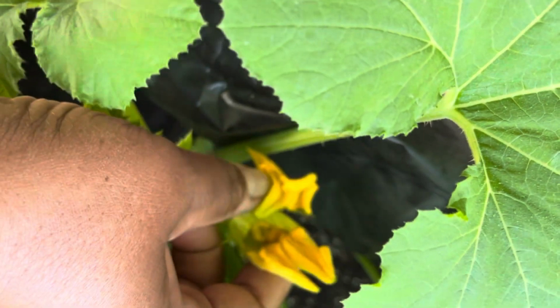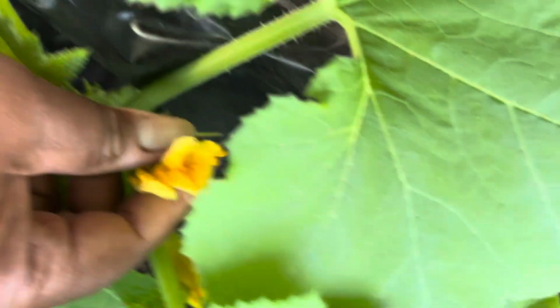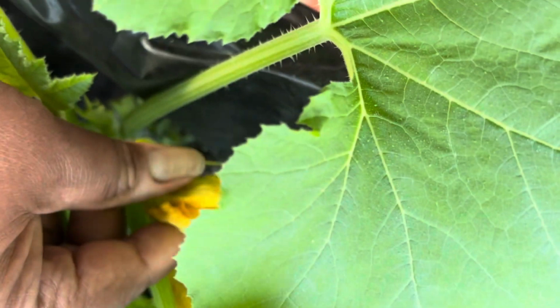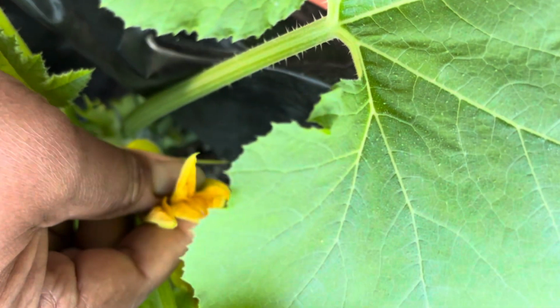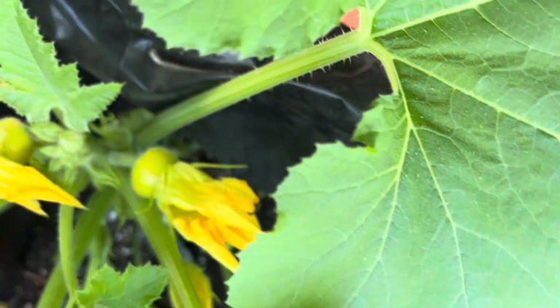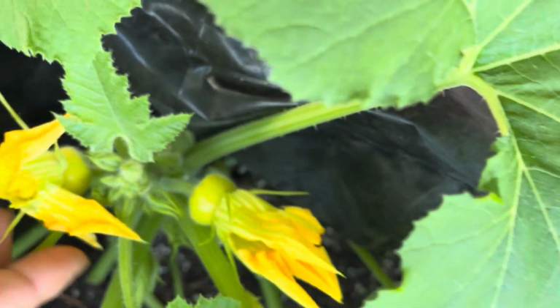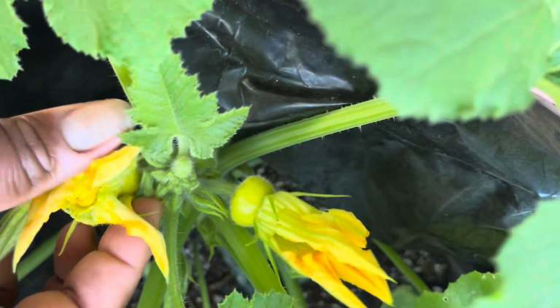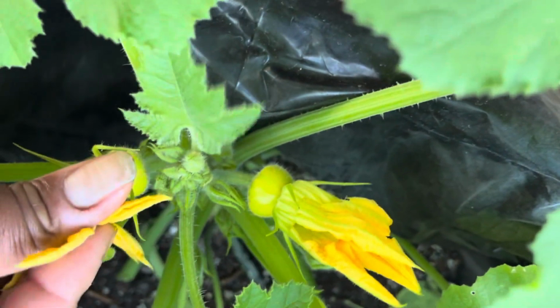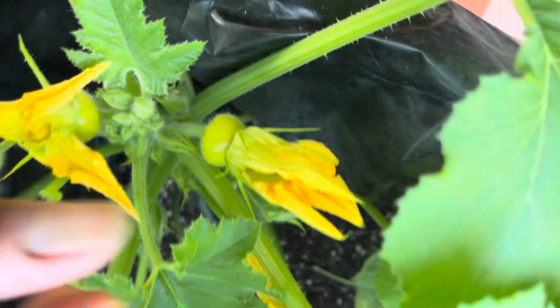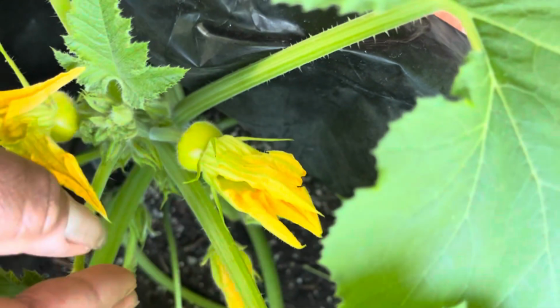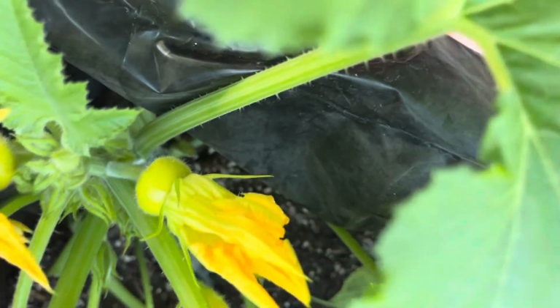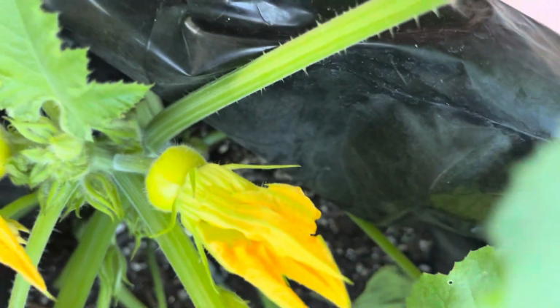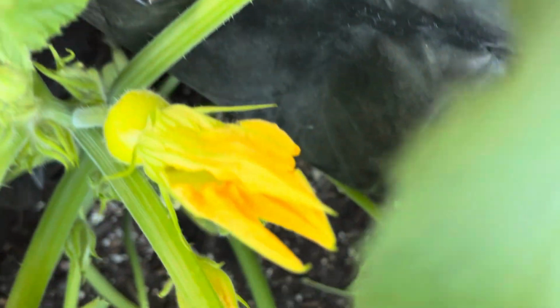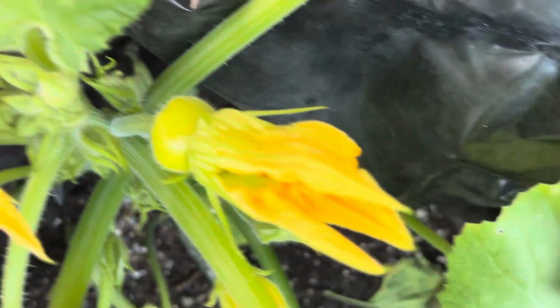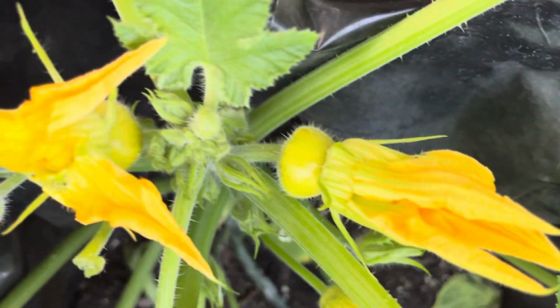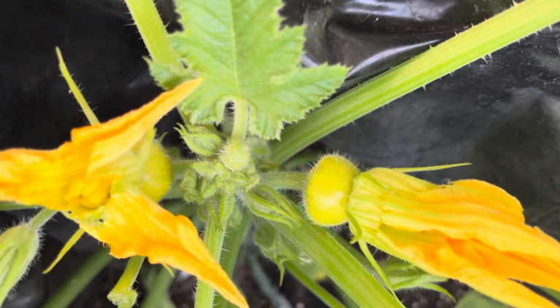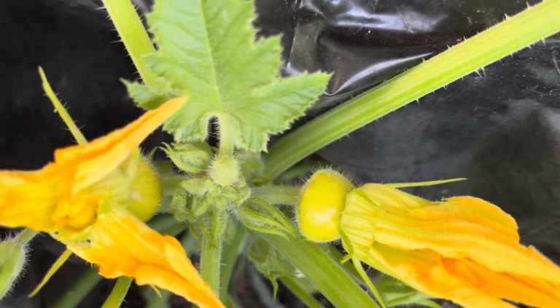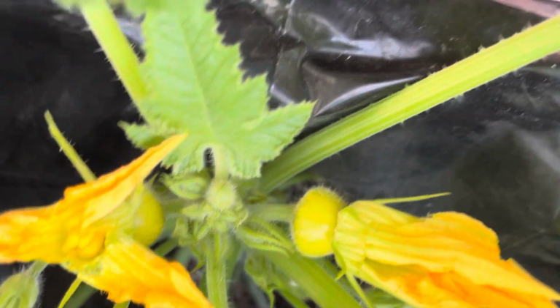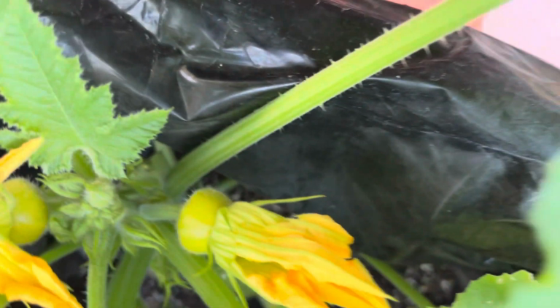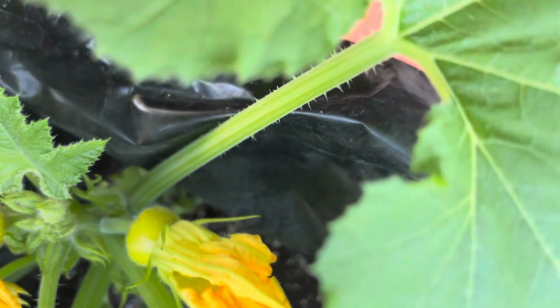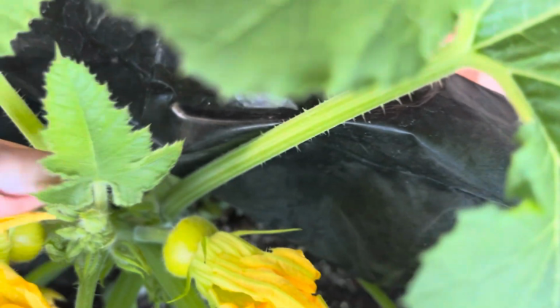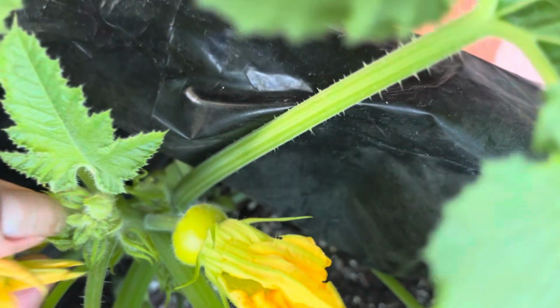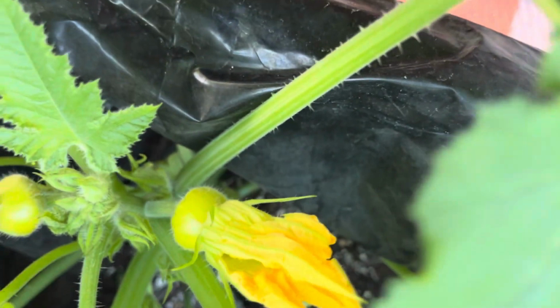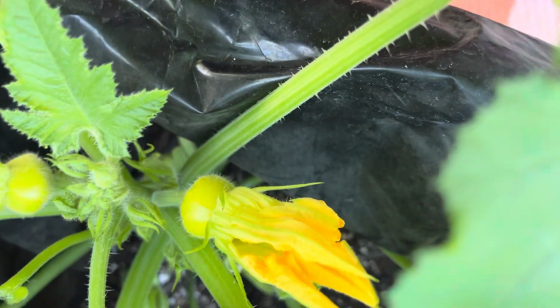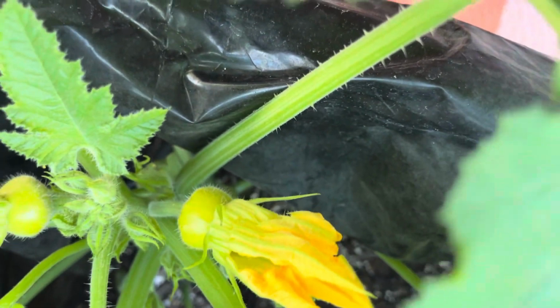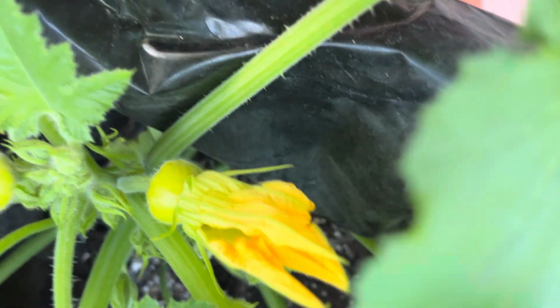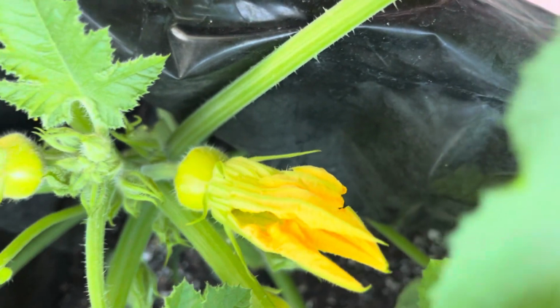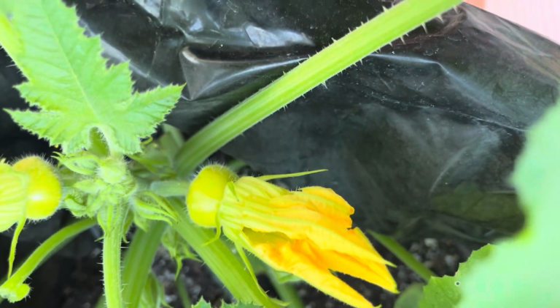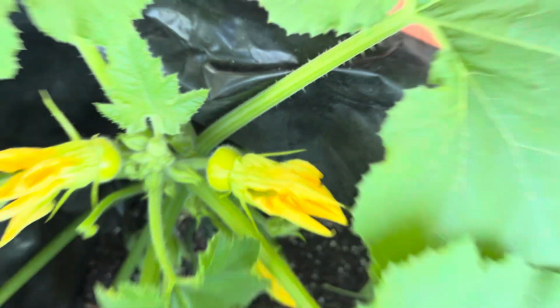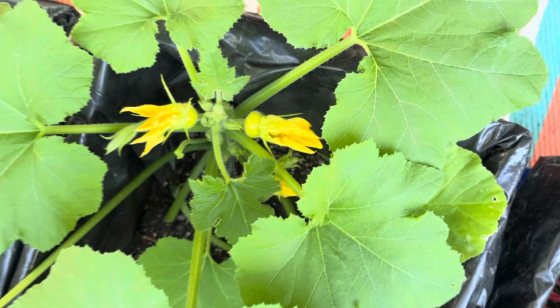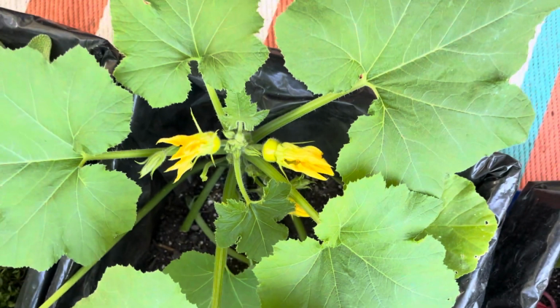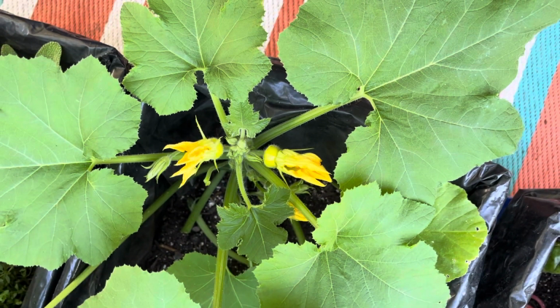And then for the female, you close it back up. Okay, we should have two patty pan squashes on the way!